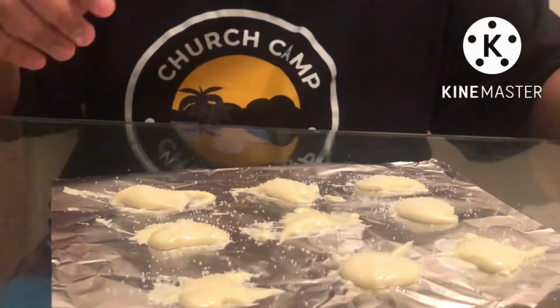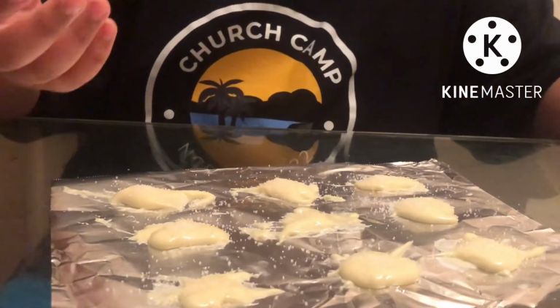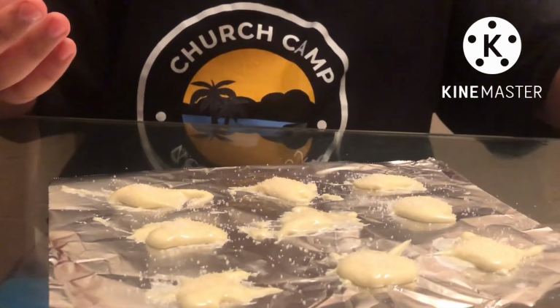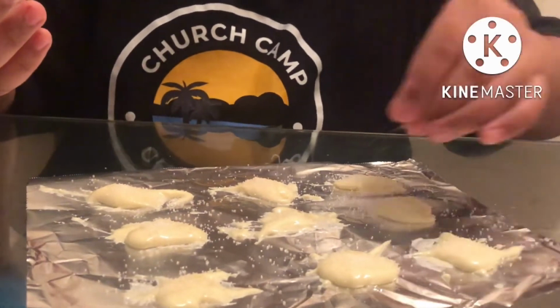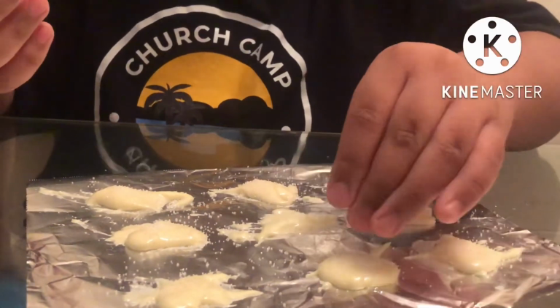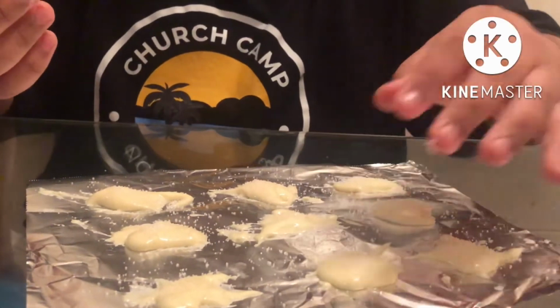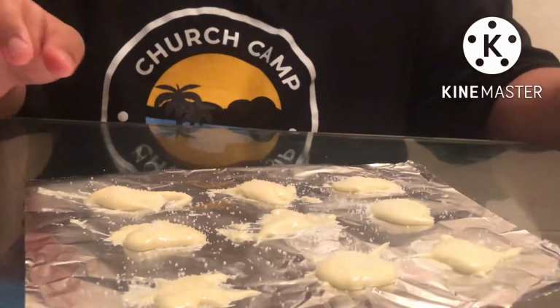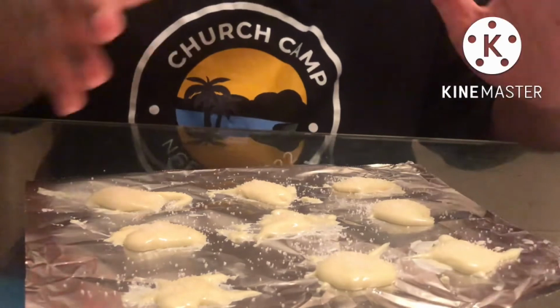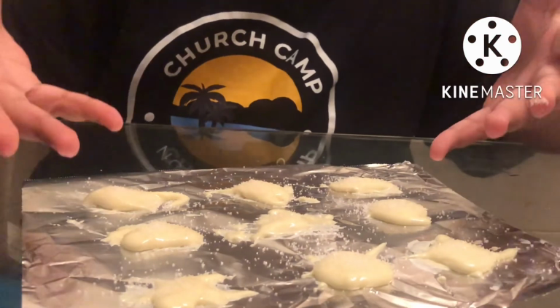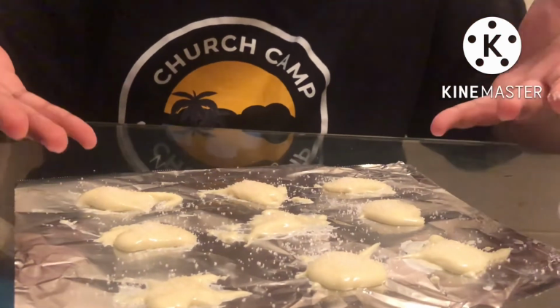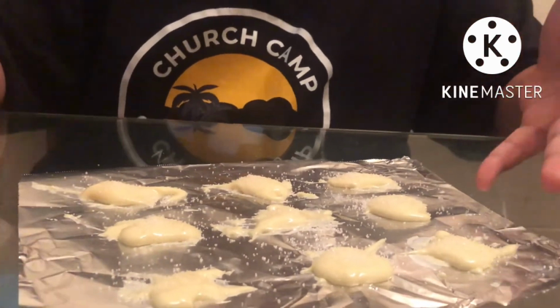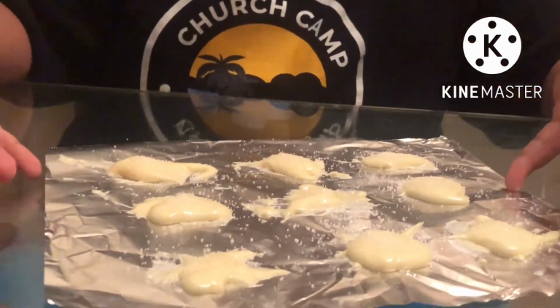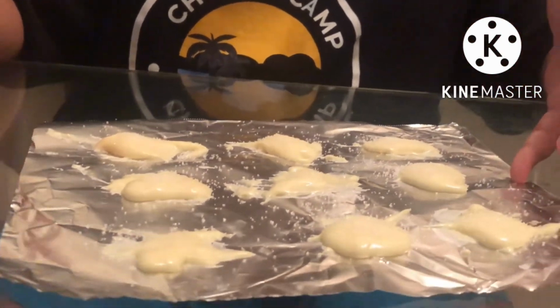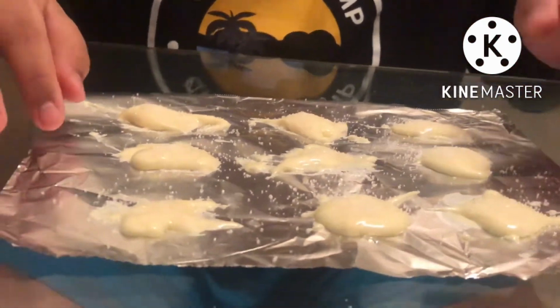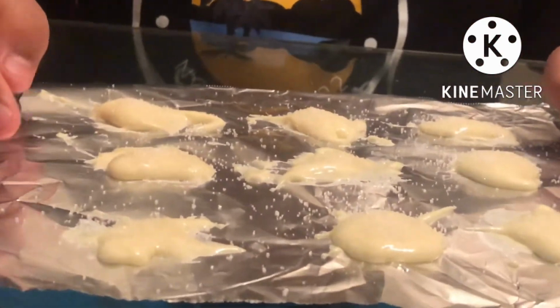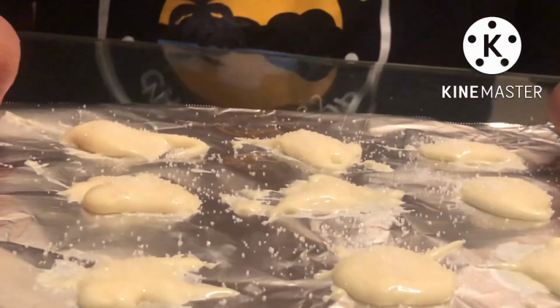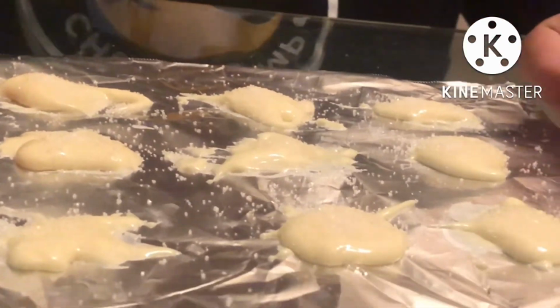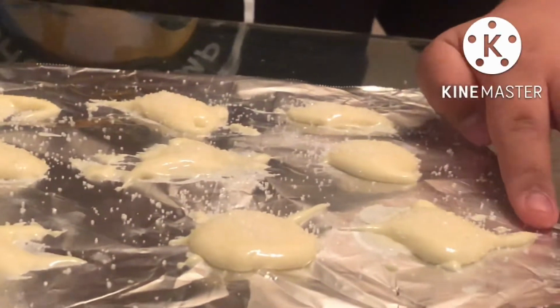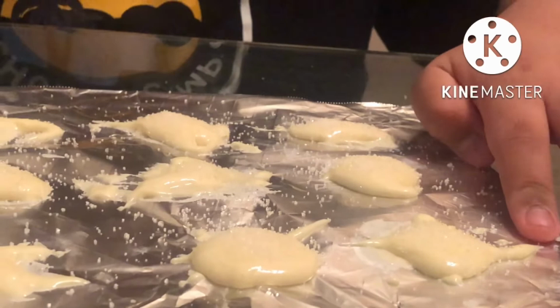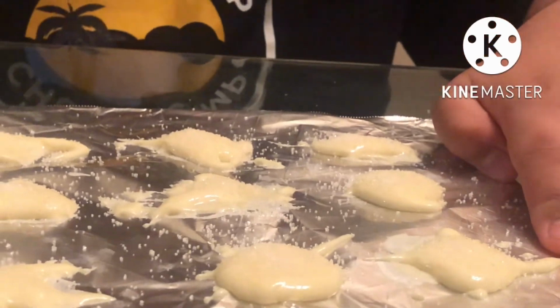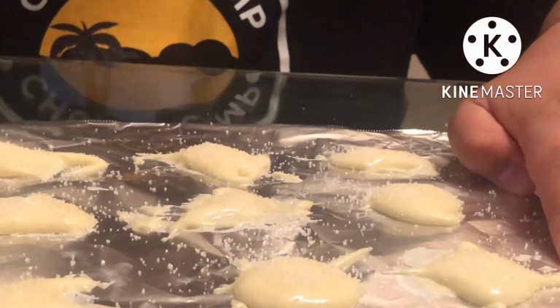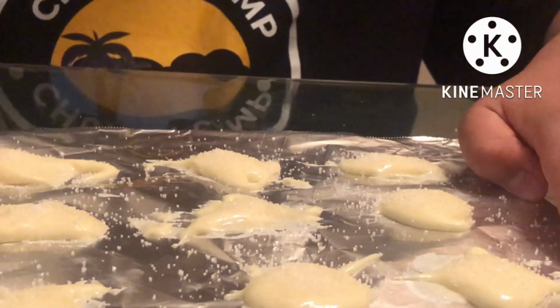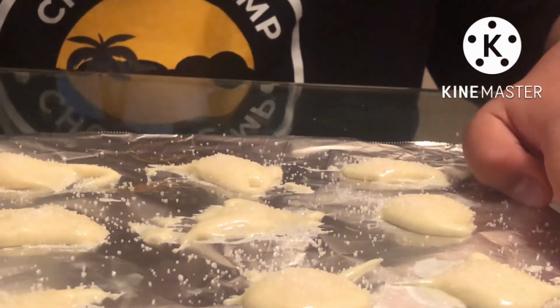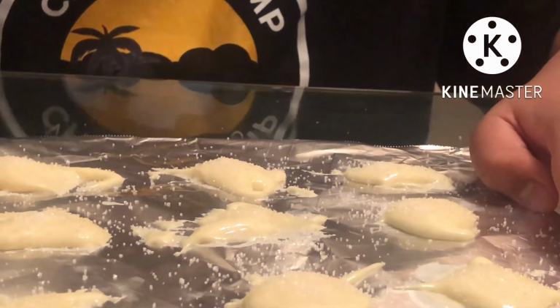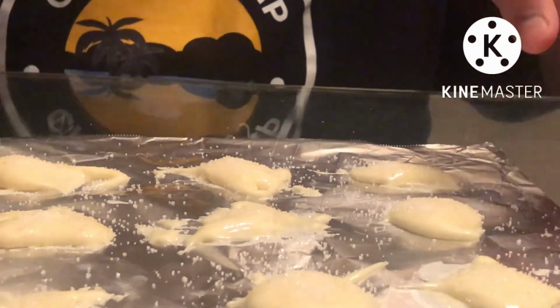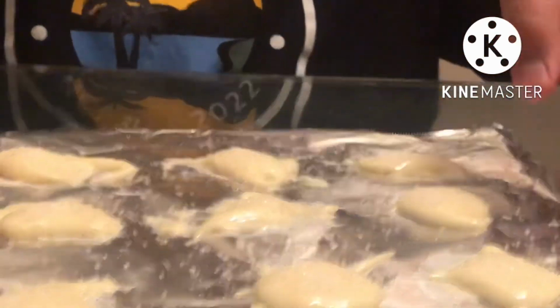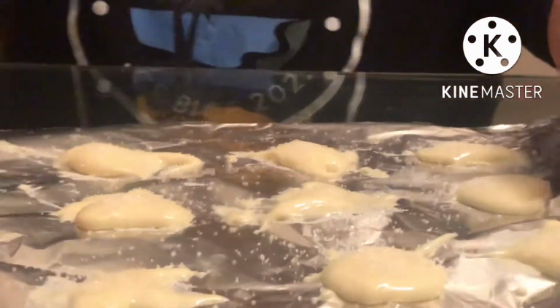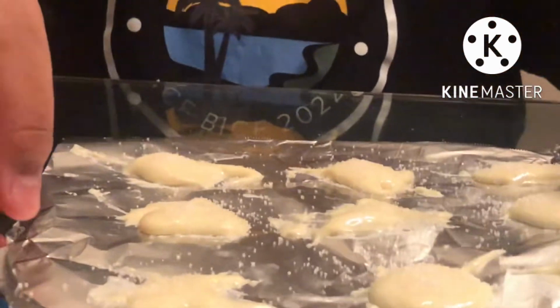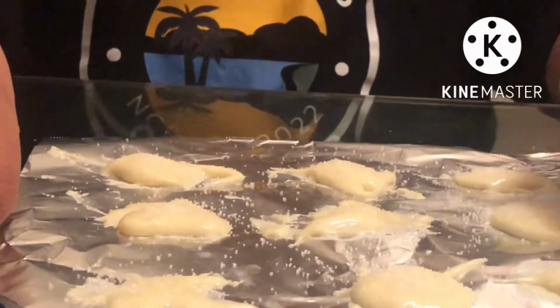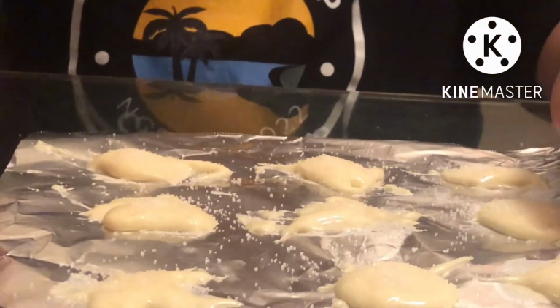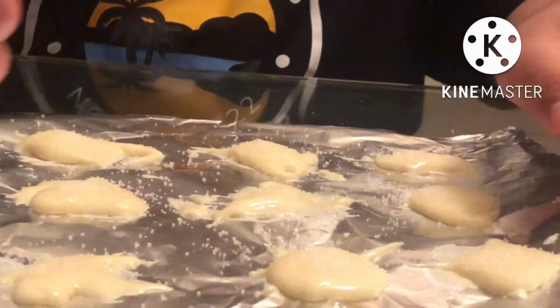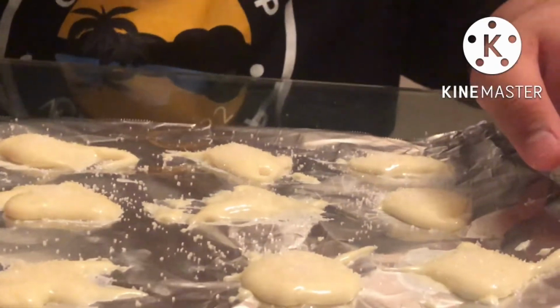Now that you have all of them in place with the sugar sprinkled on, you will leave it overnight. I'll put it in the fridge. I'll see you tomorrow — thanks for watching!